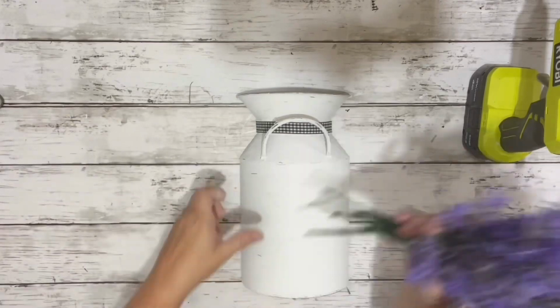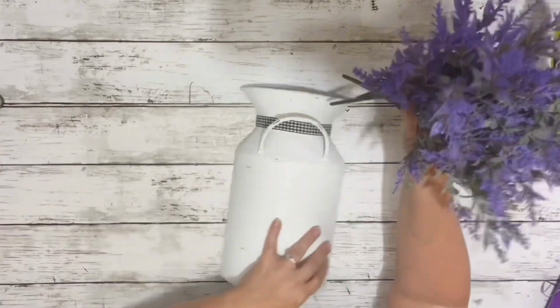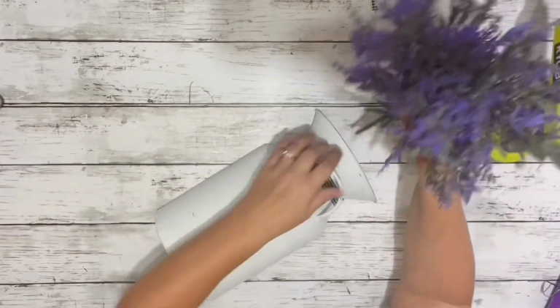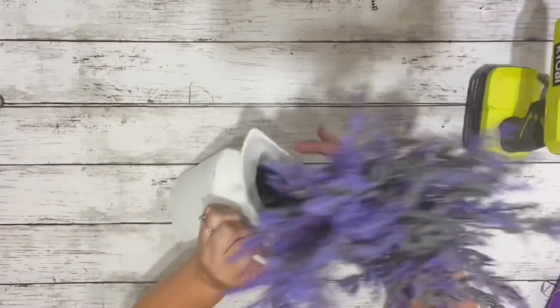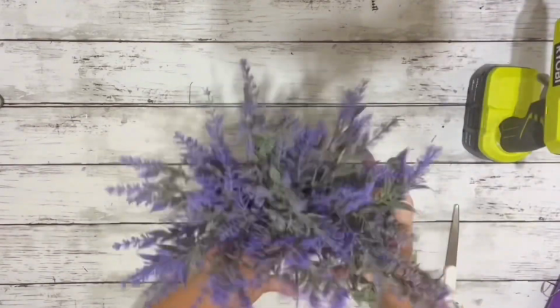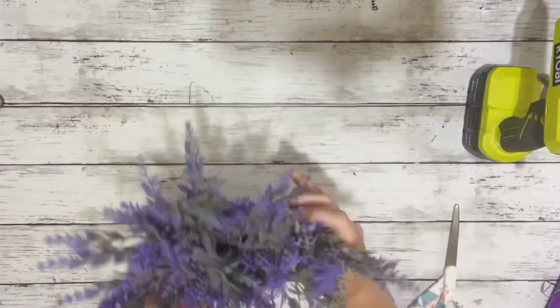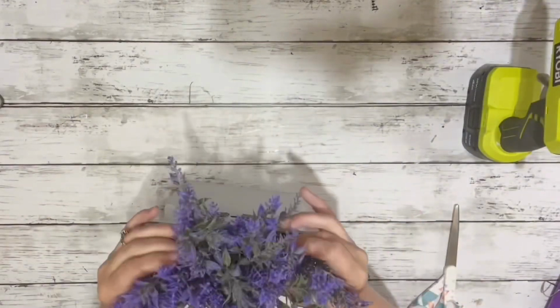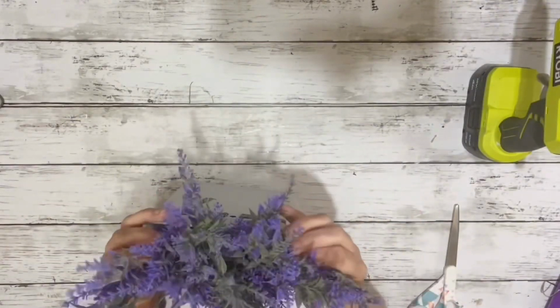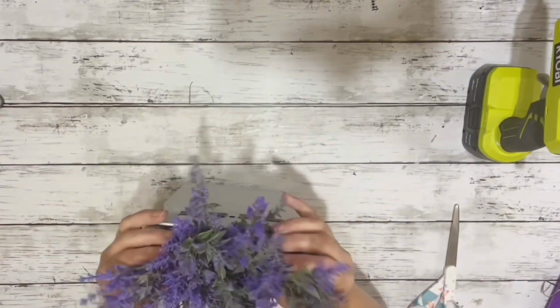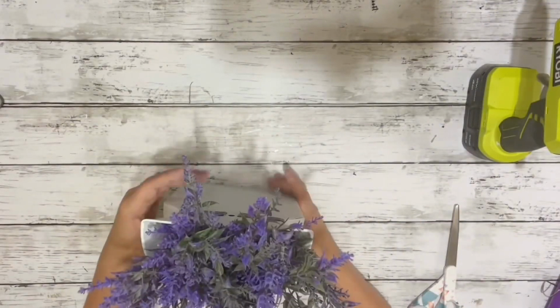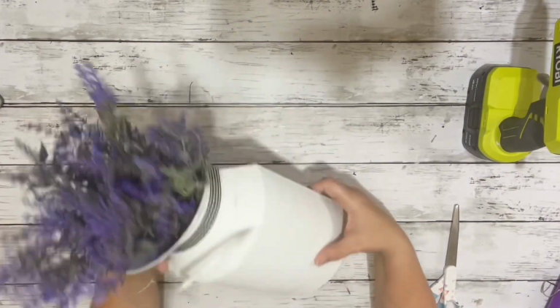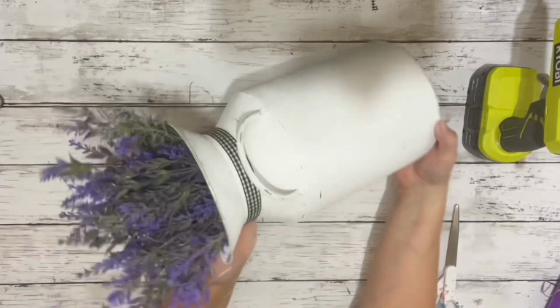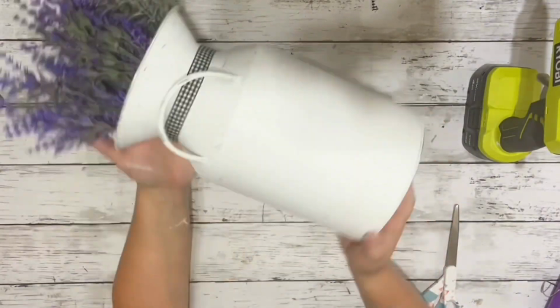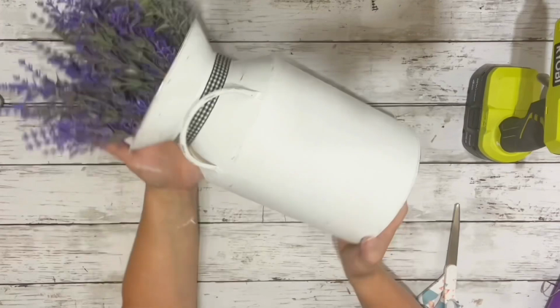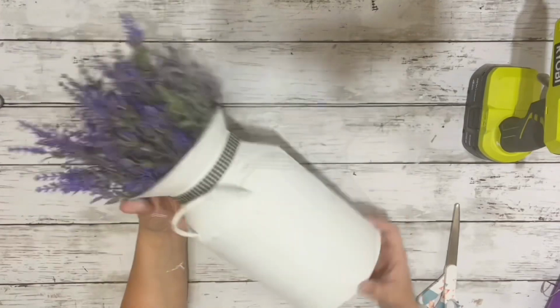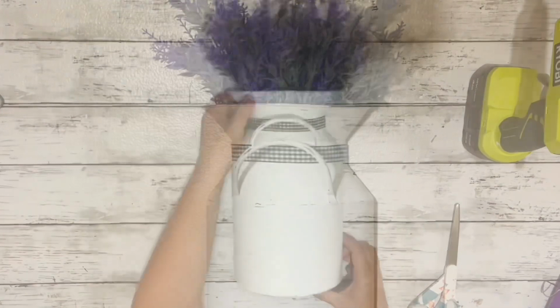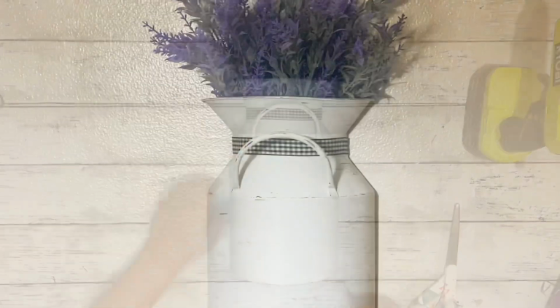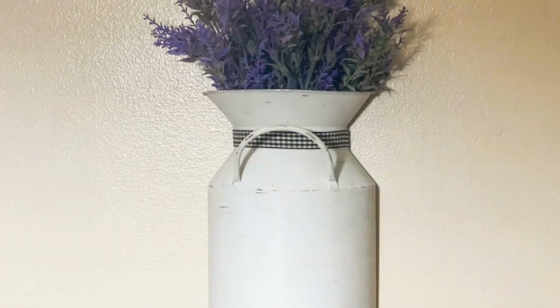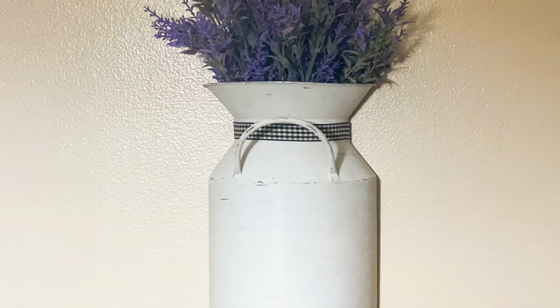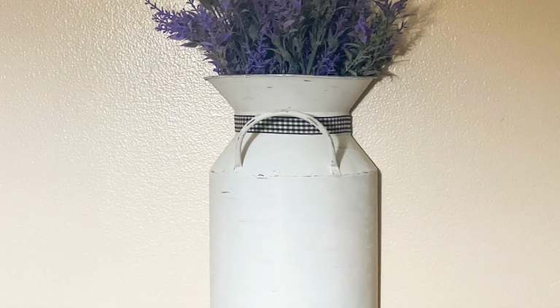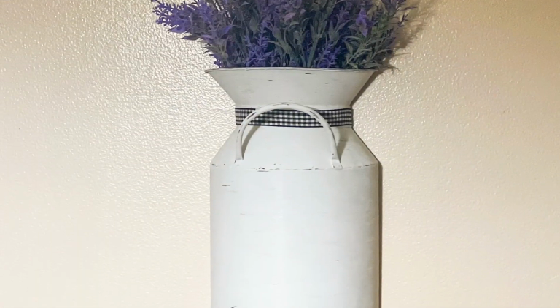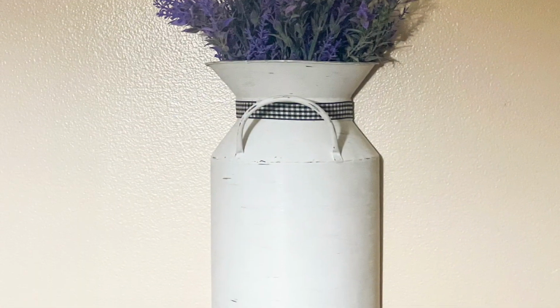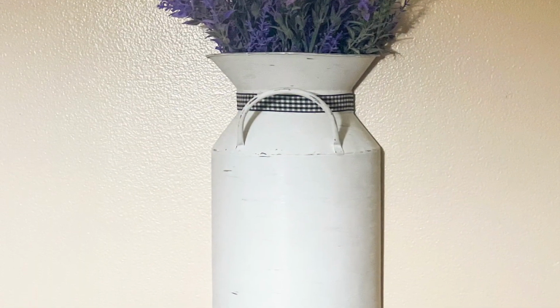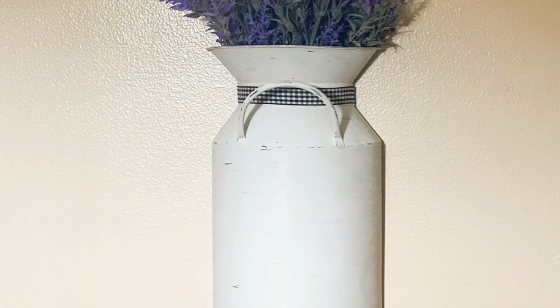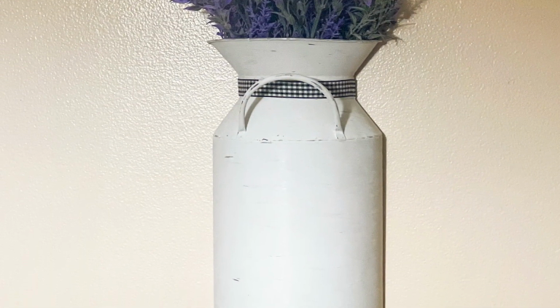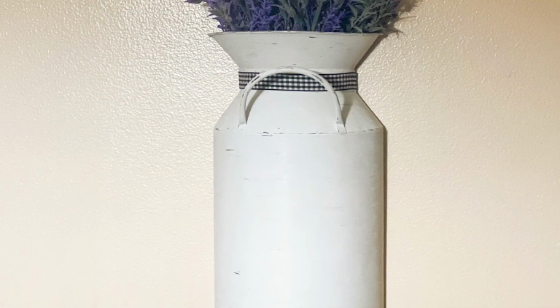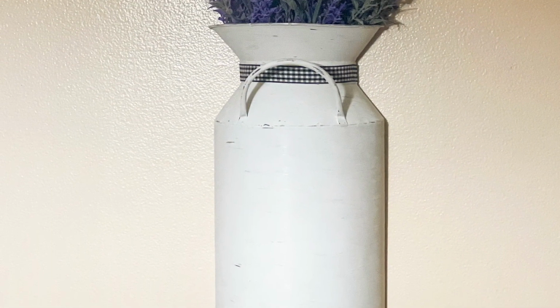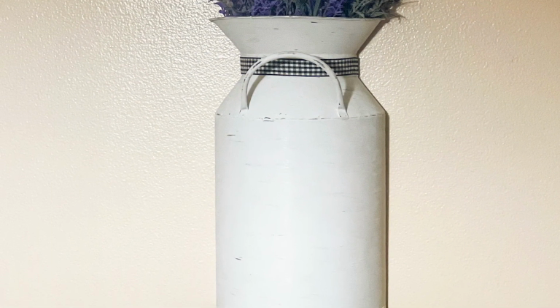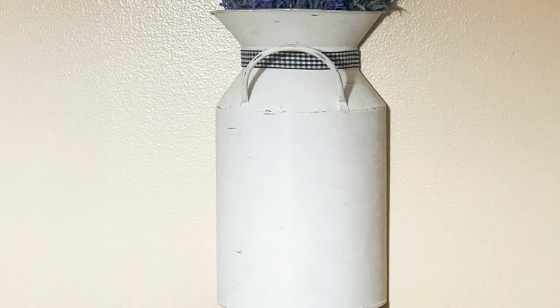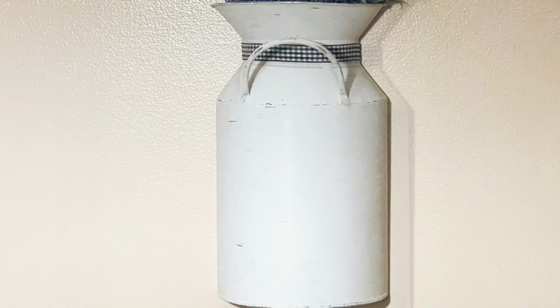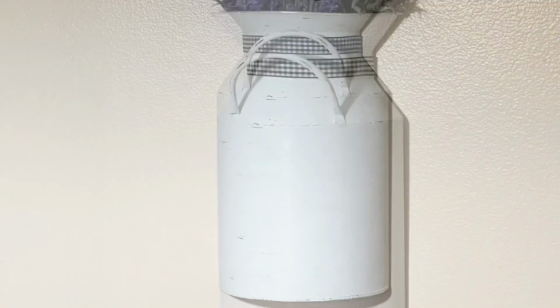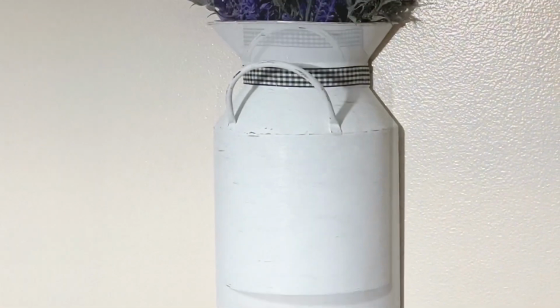Then I just added in my lavender picks. Here it is all finished — so easy to do and looks really pretty. Thank you guys so much for watching!